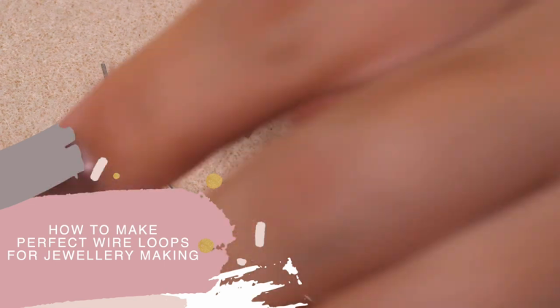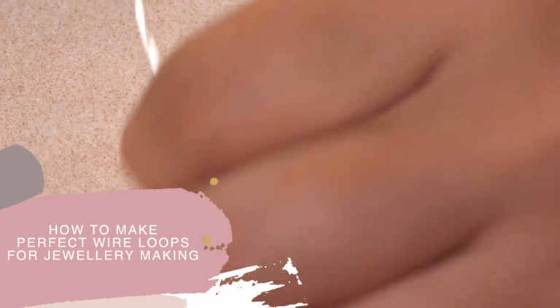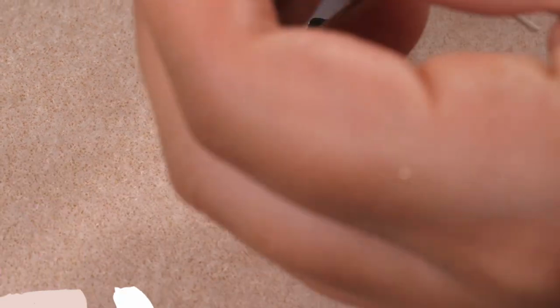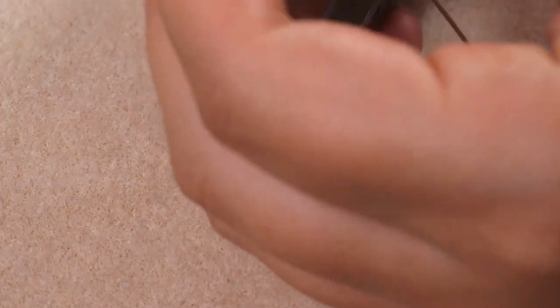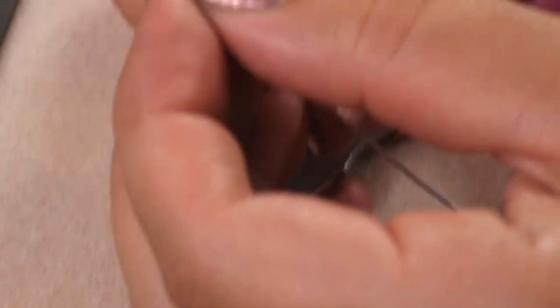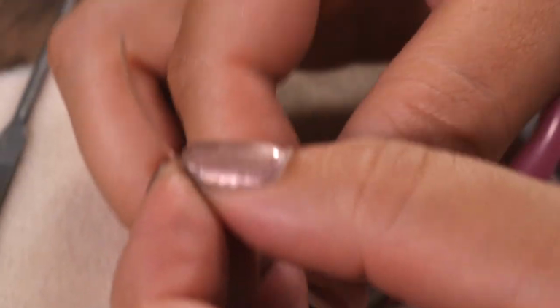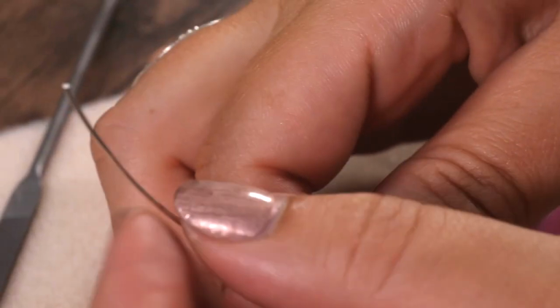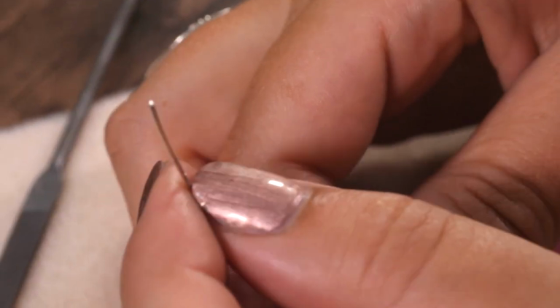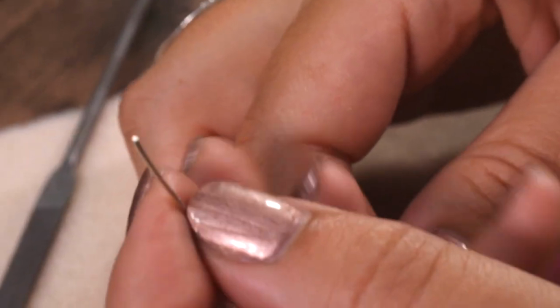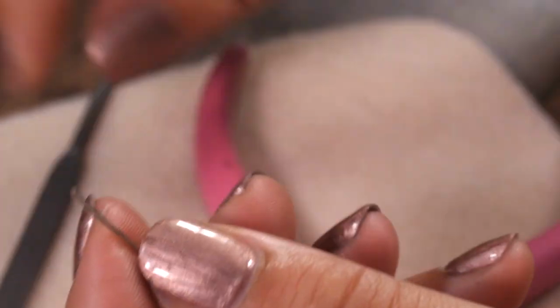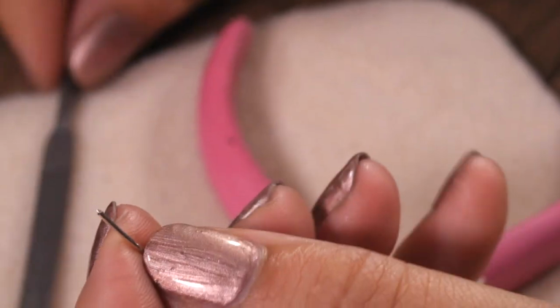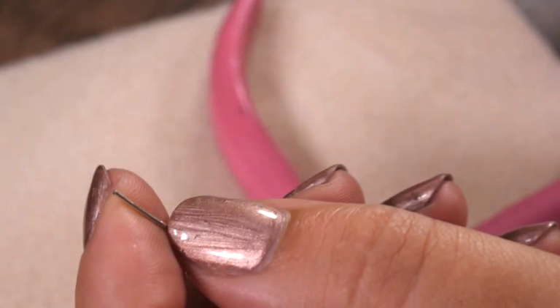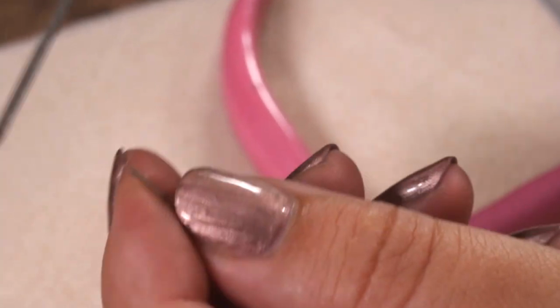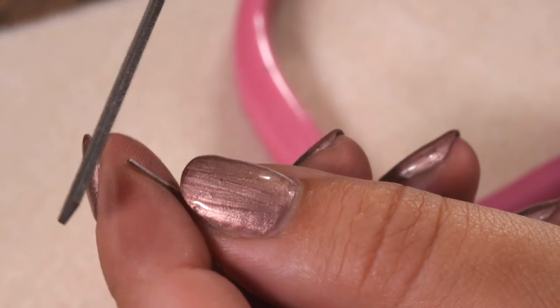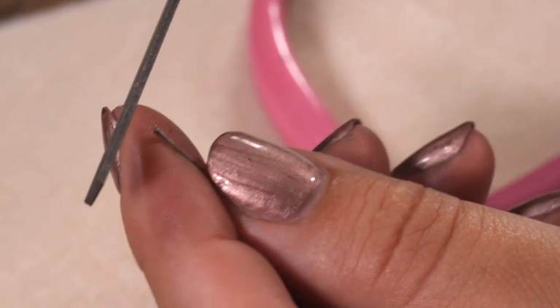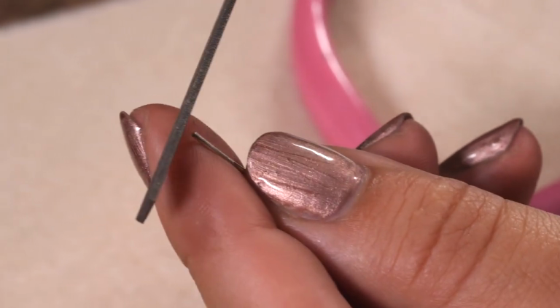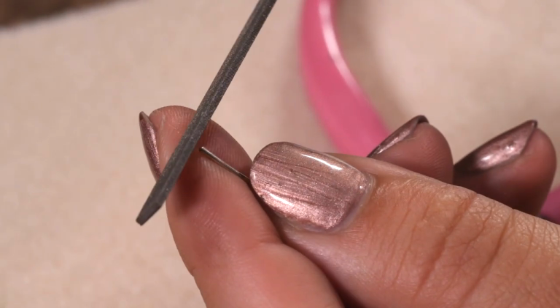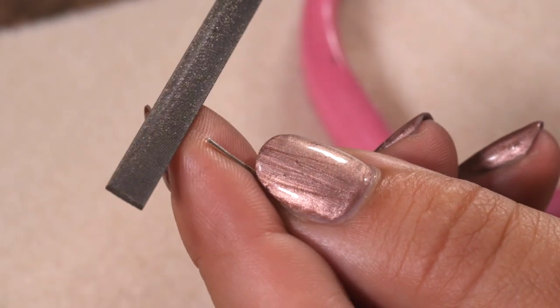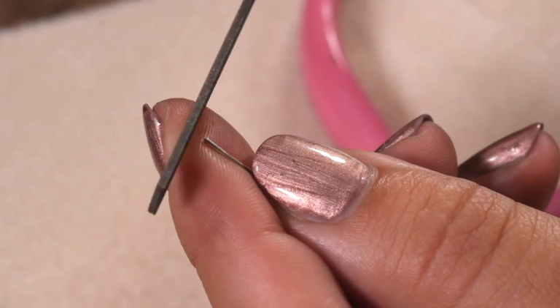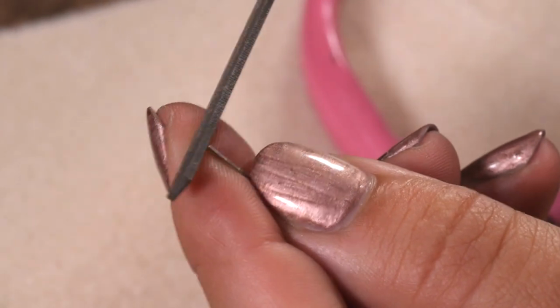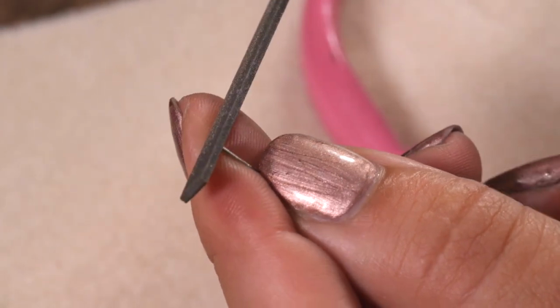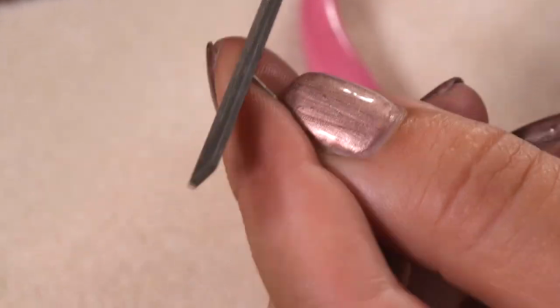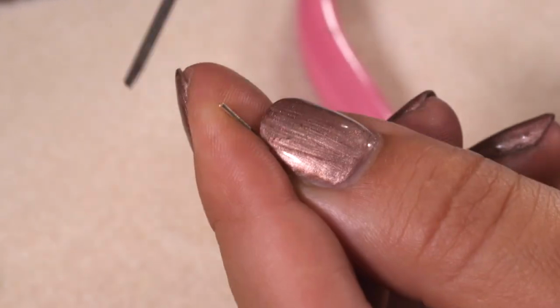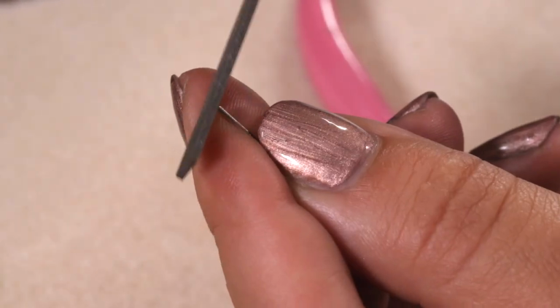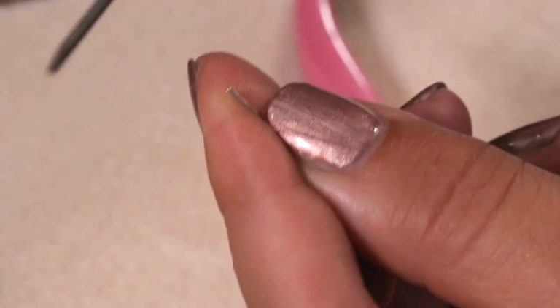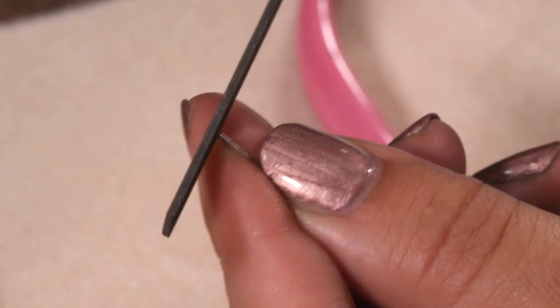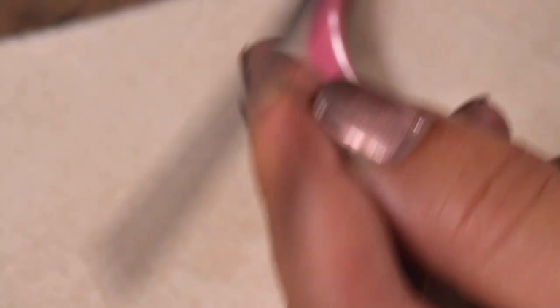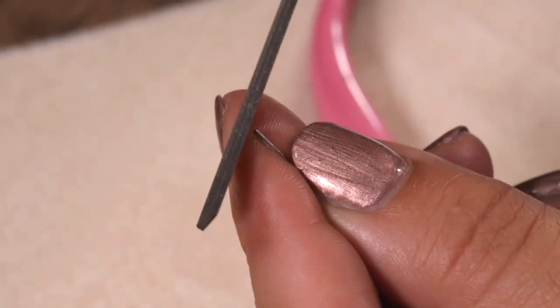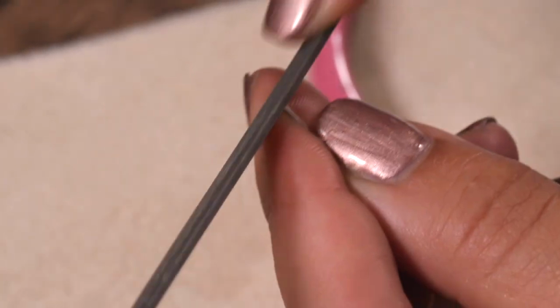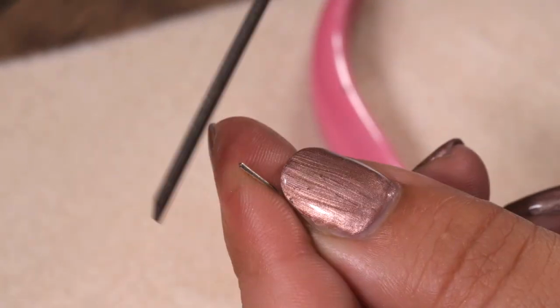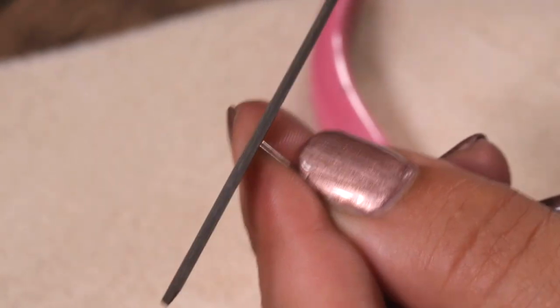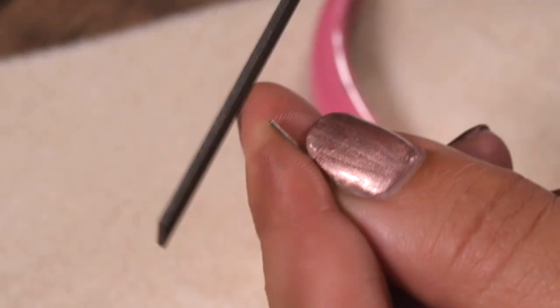To start off with we're going to have some wire — this is 0.8mm silver plated wire, but you can use whatever wire you like. I'm just going to file the end with a needle file just a few times to make sure it's nice and flat.